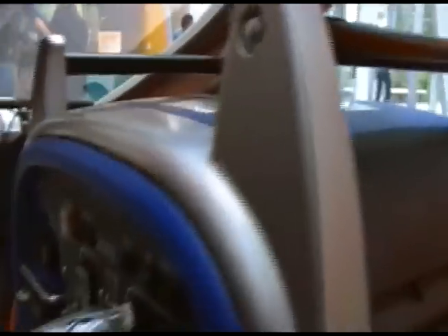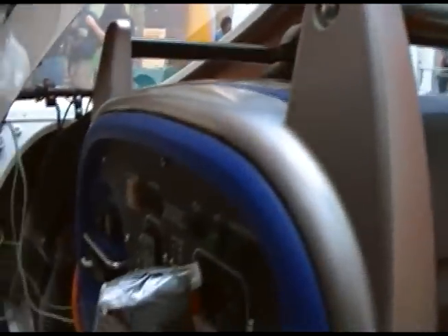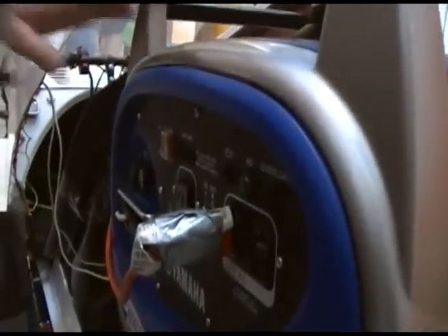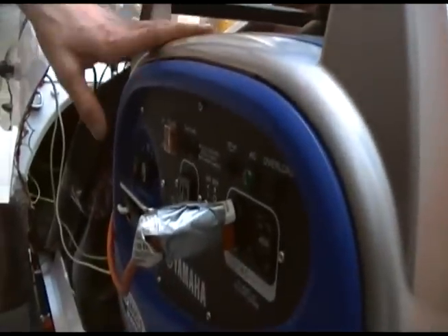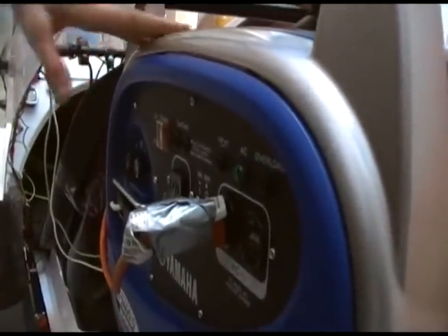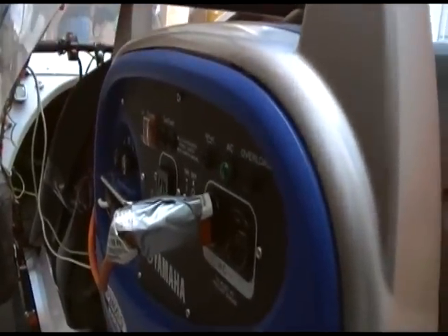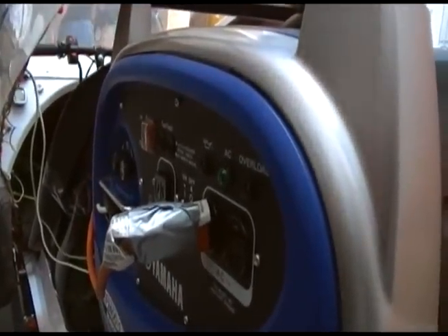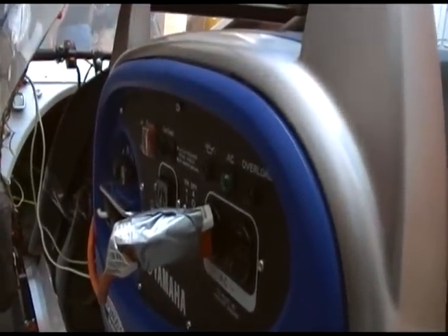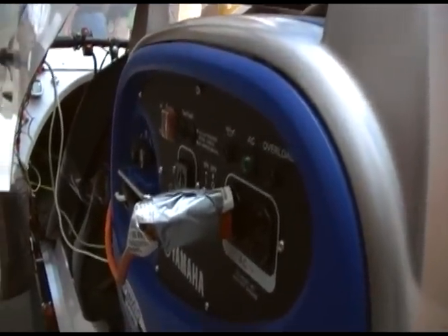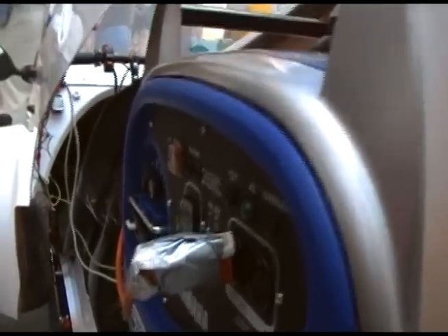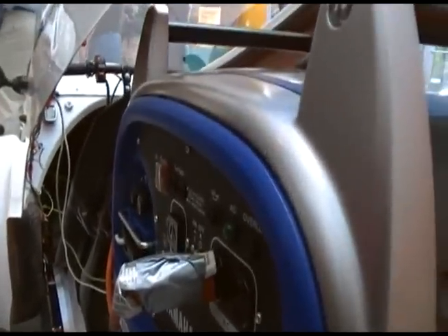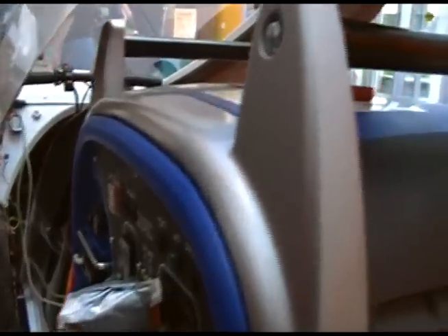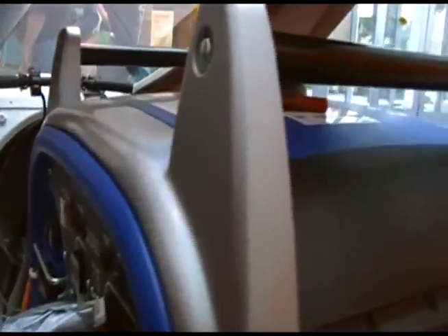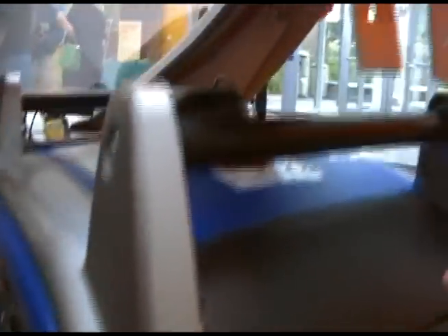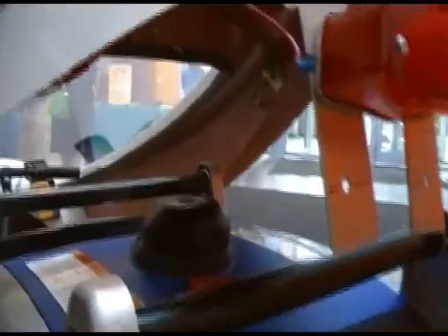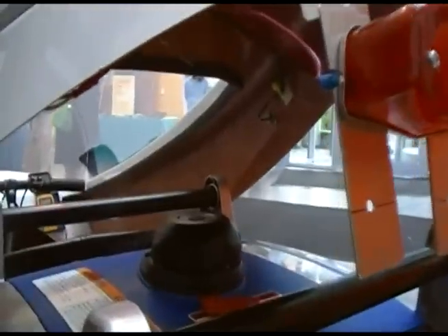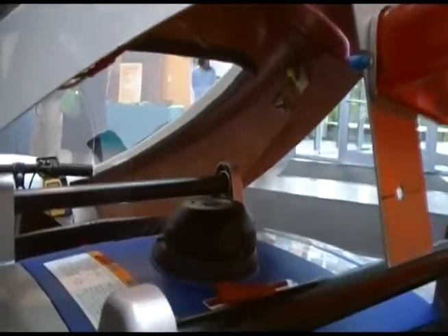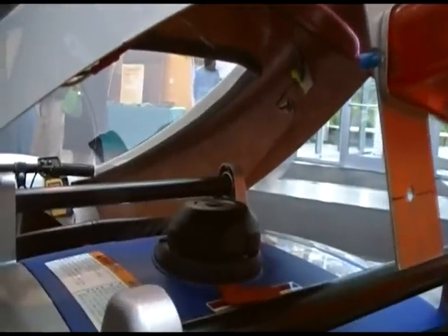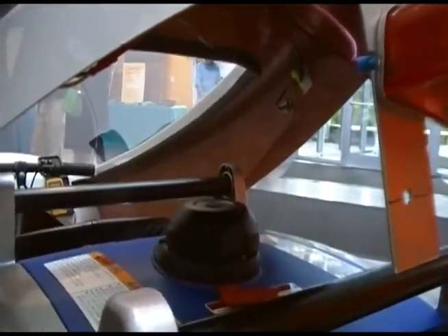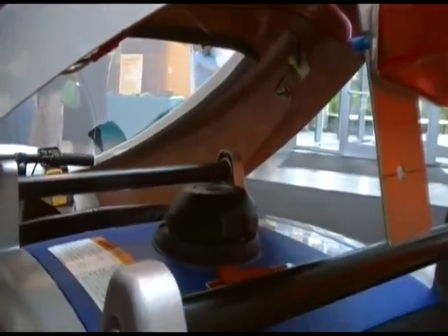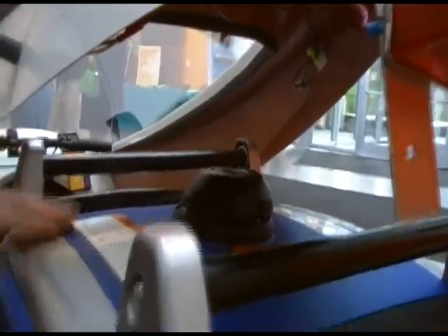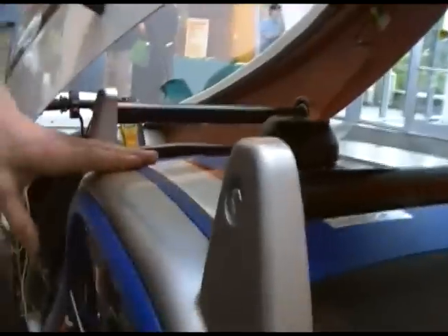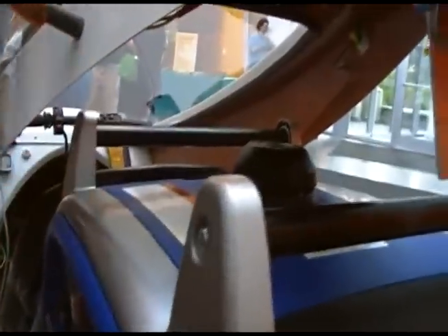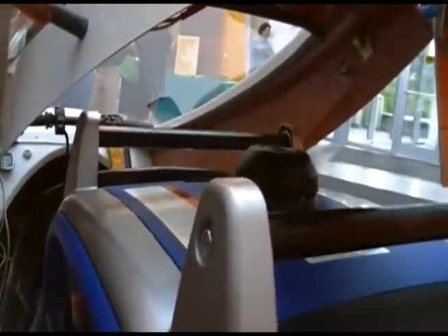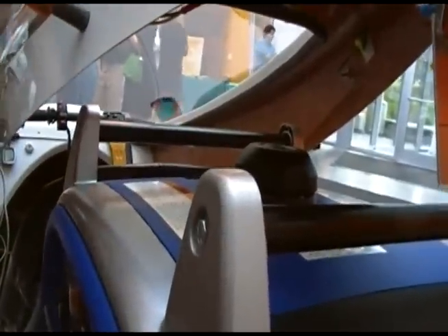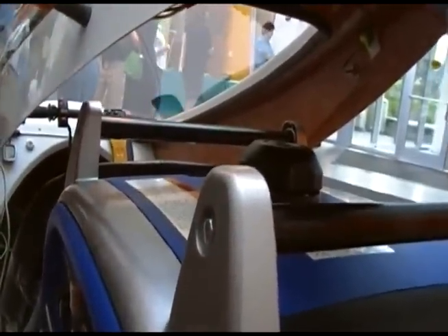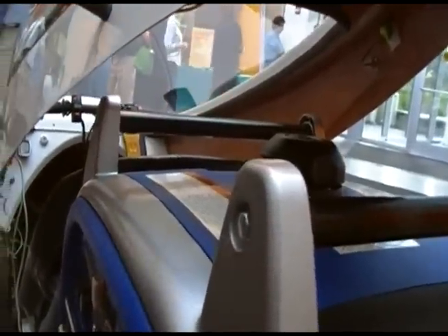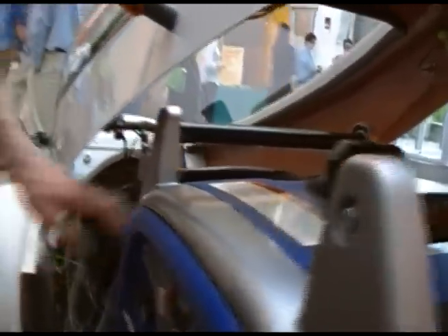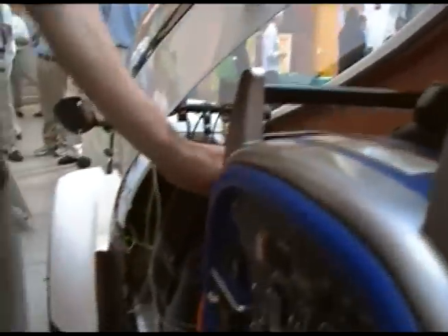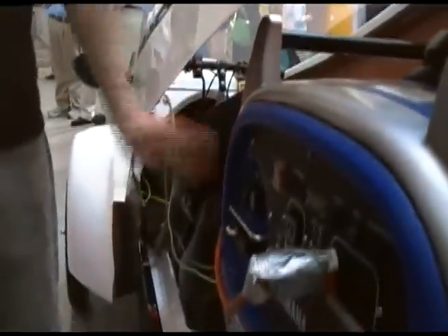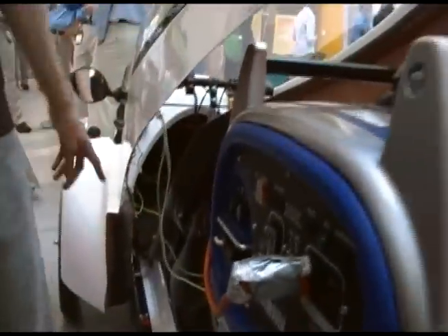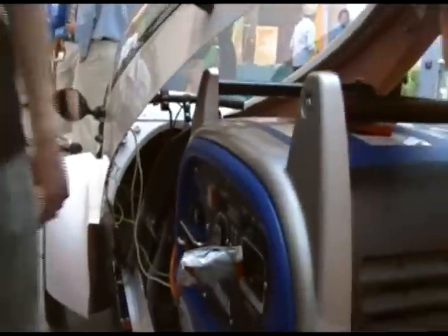Without the generator, just on battery power, it probably goes half as long. This runs on regular gasoline, and it goes through the DC-DC converter into the battery.